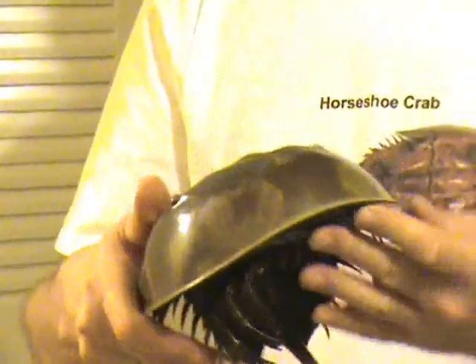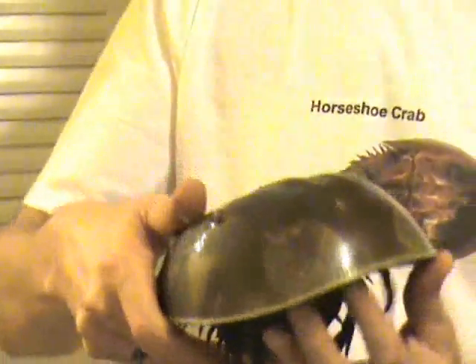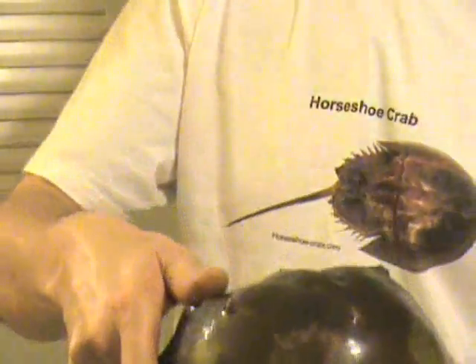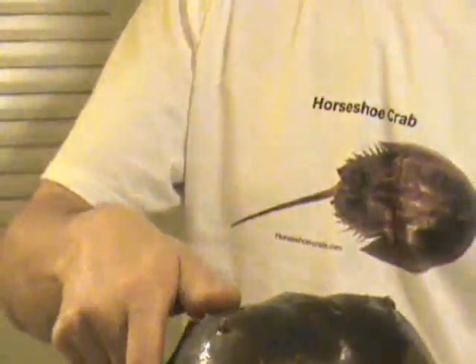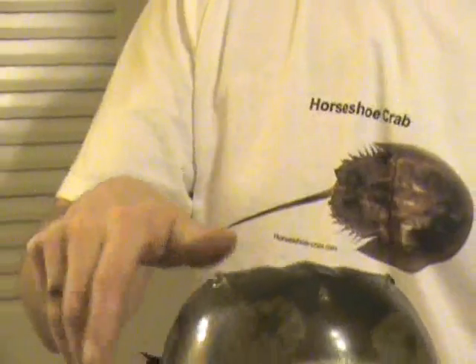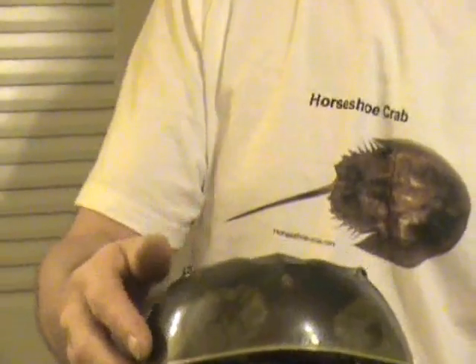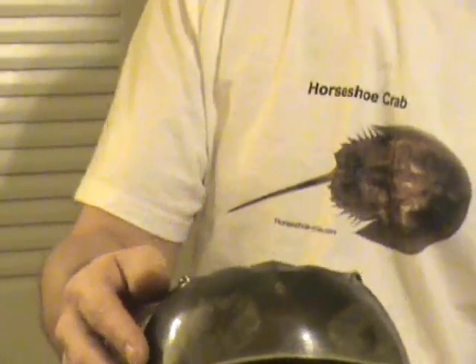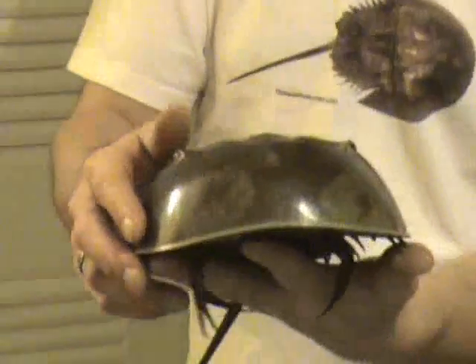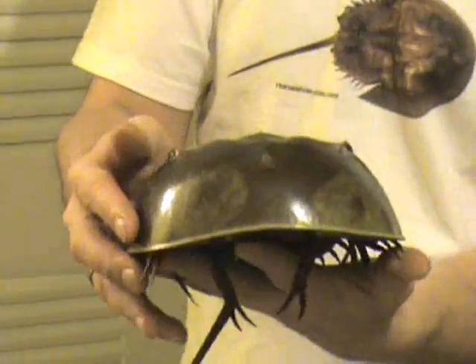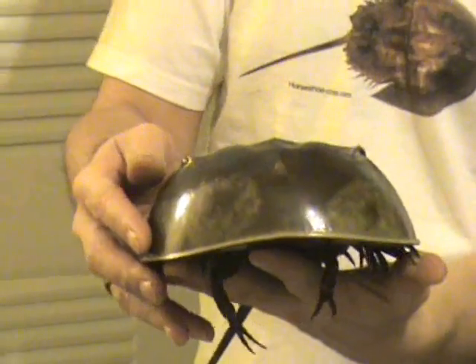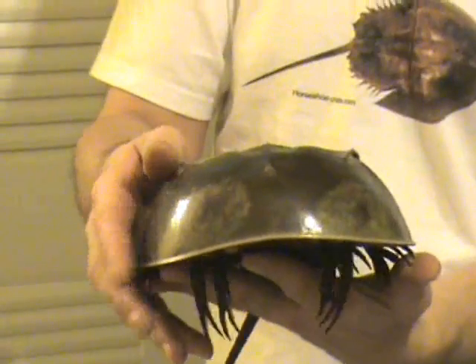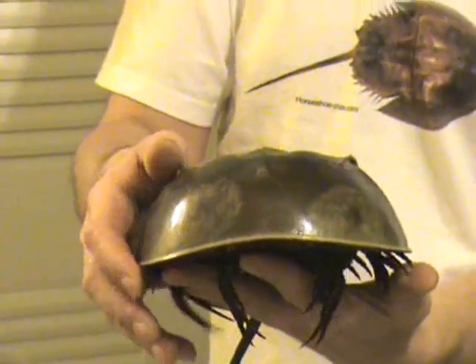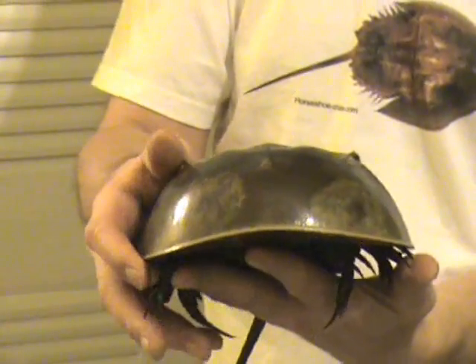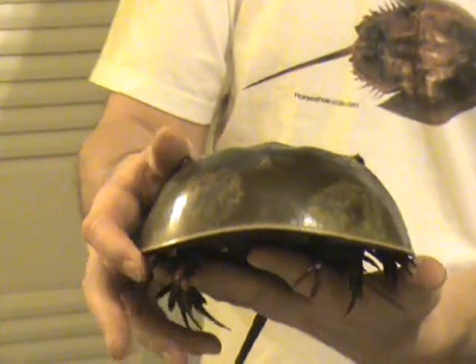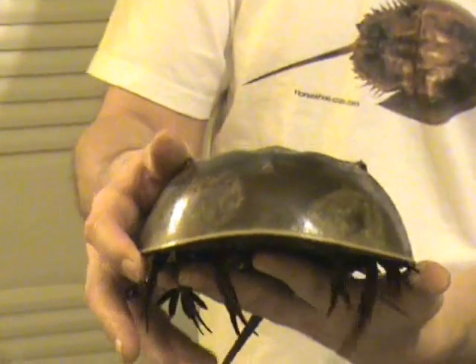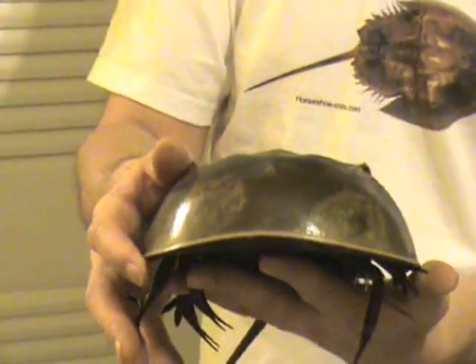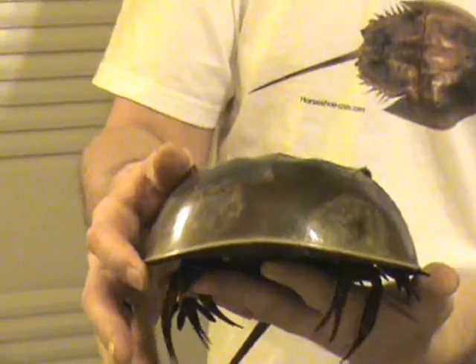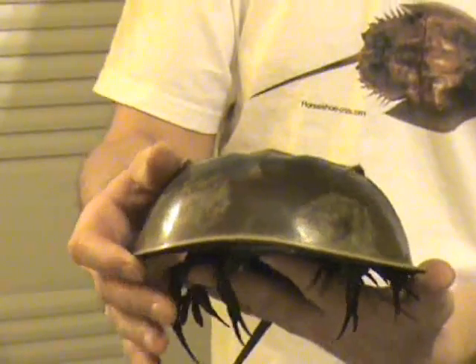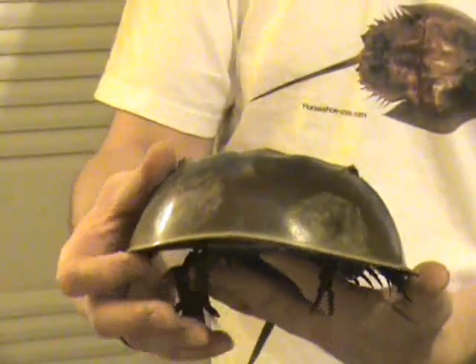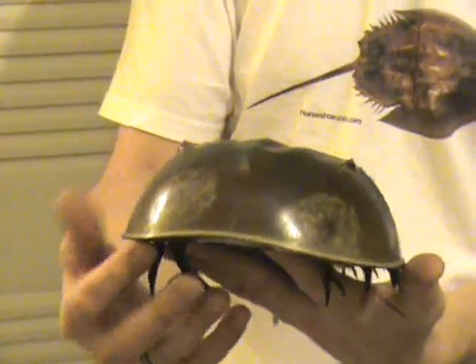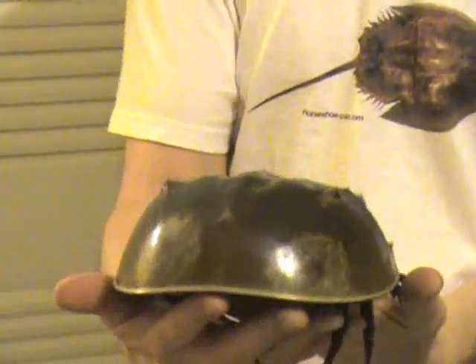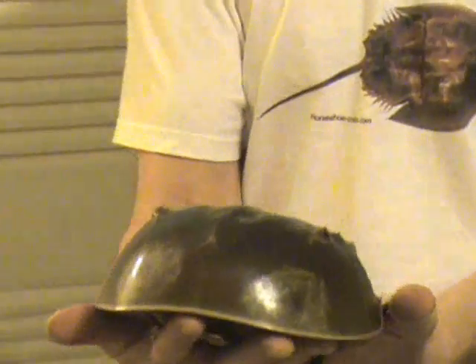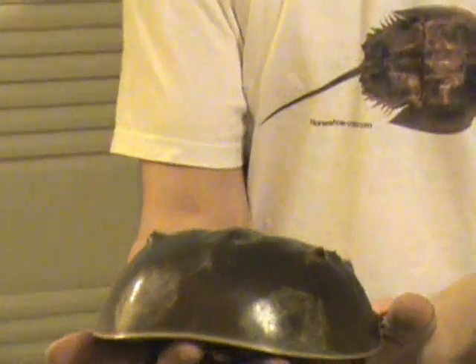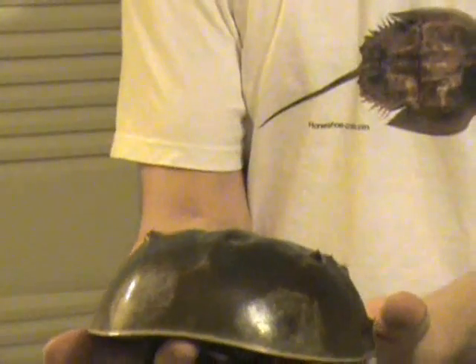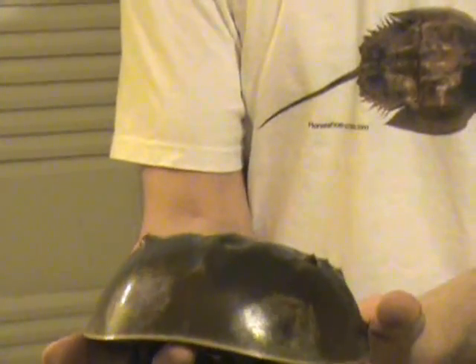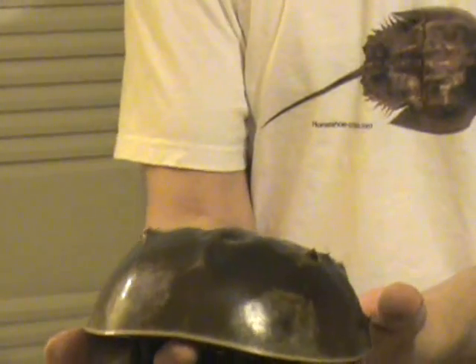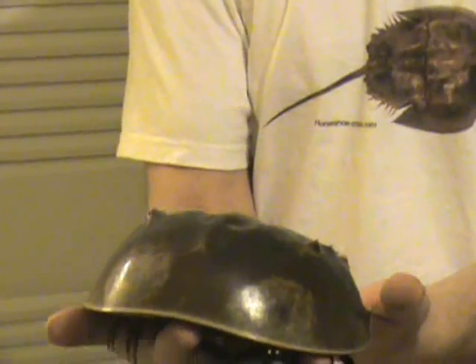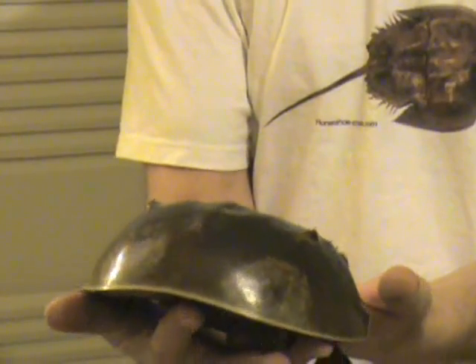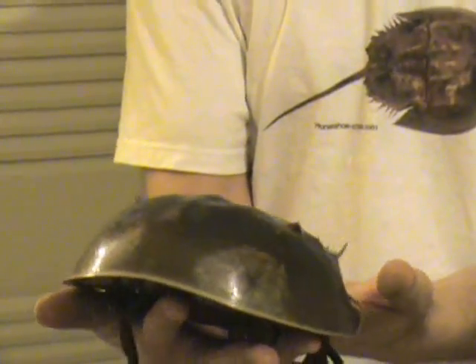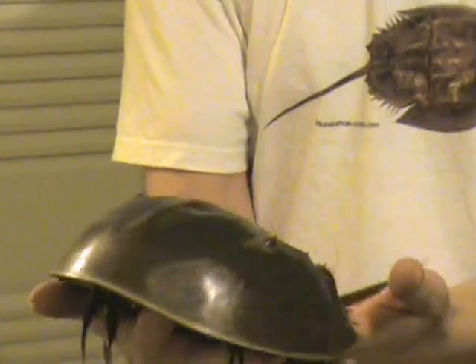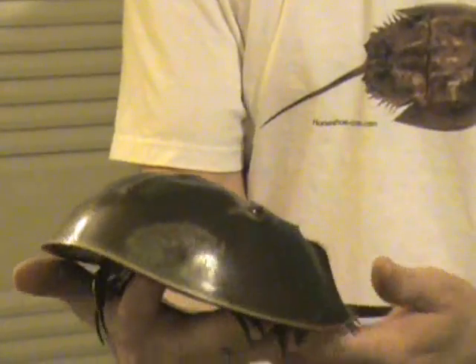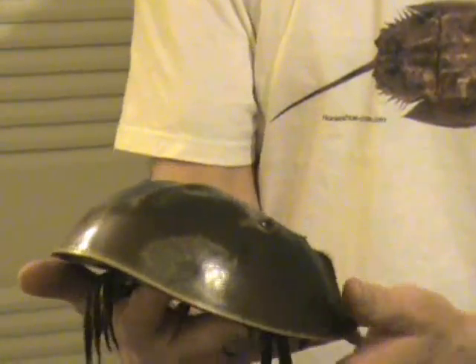Horseshoe Crabs have been around a long time, a lot longer than you and me. Scientists agree that they've been around for two to three hundred million years, long before the dinosaurs roamed the Earth.